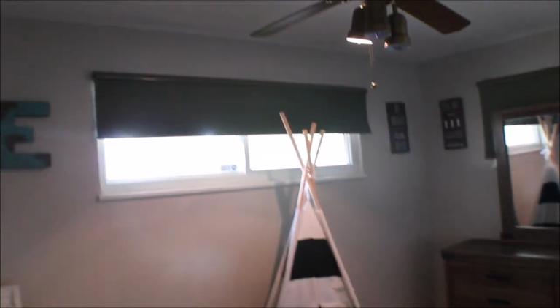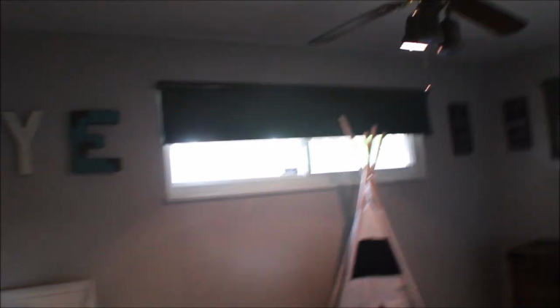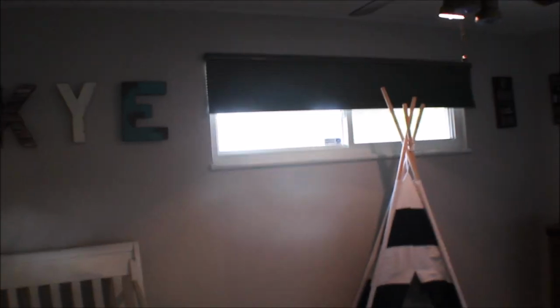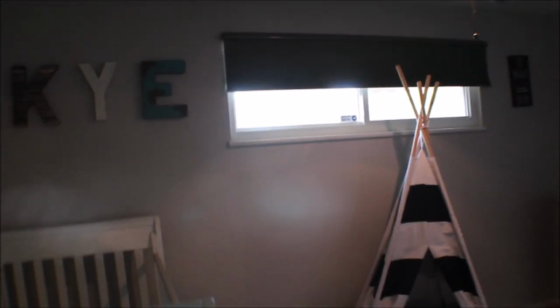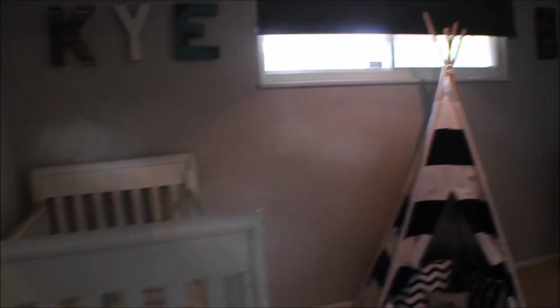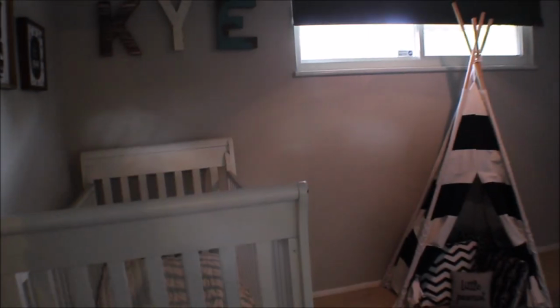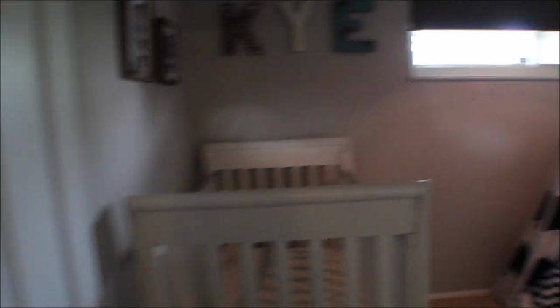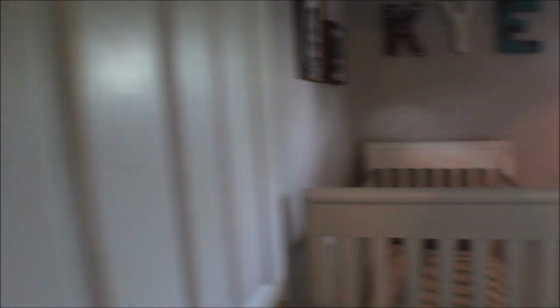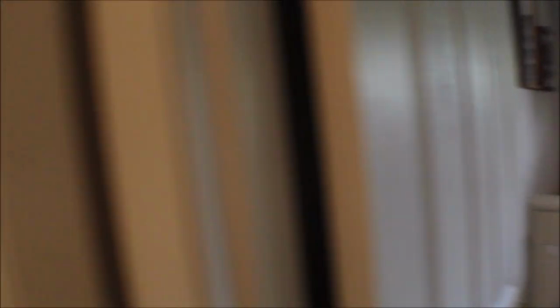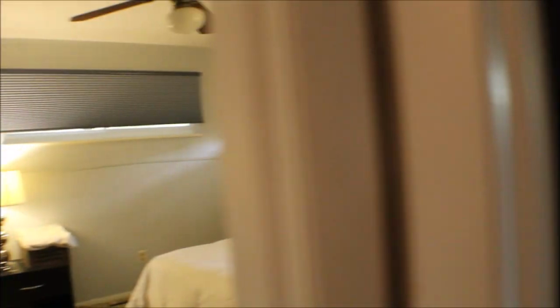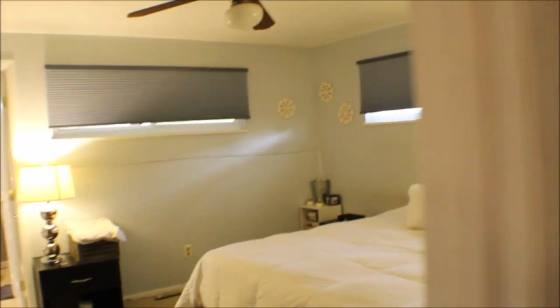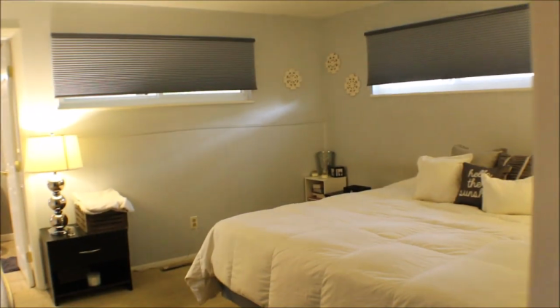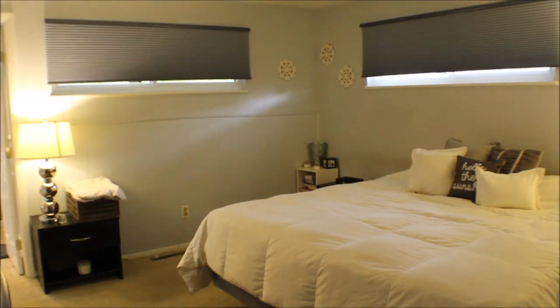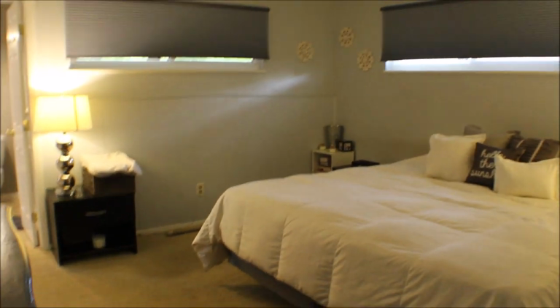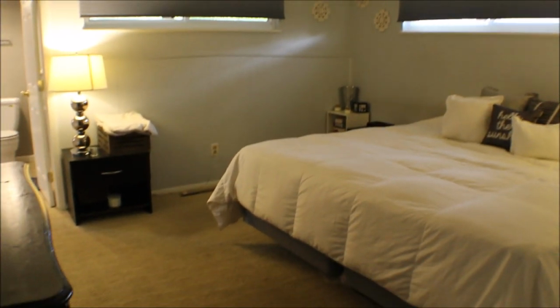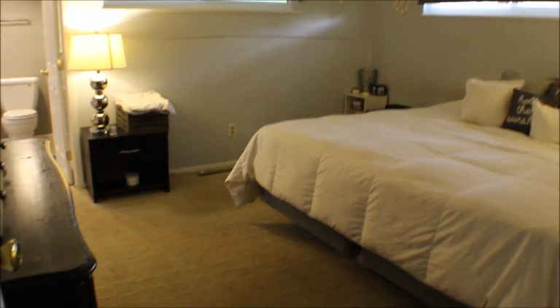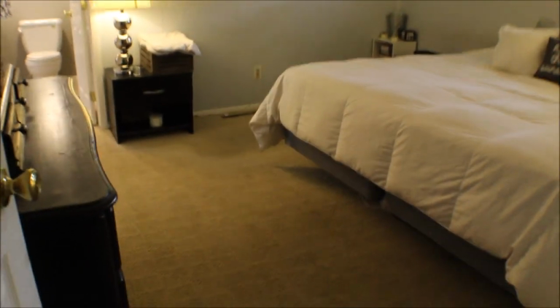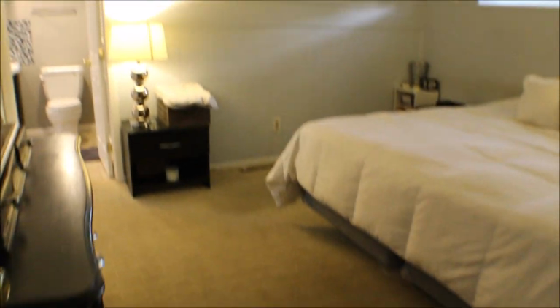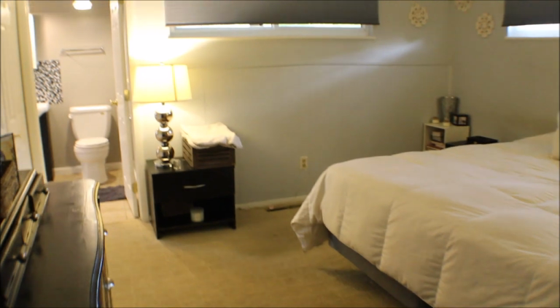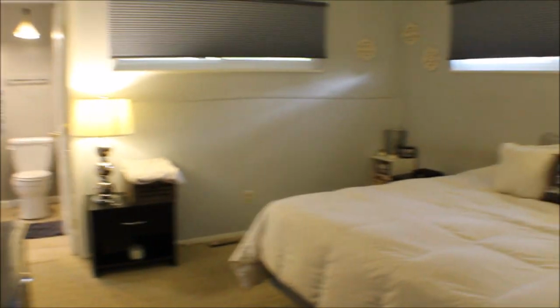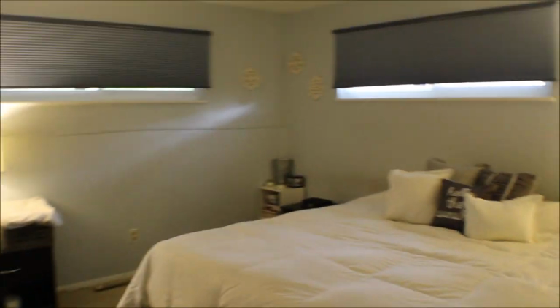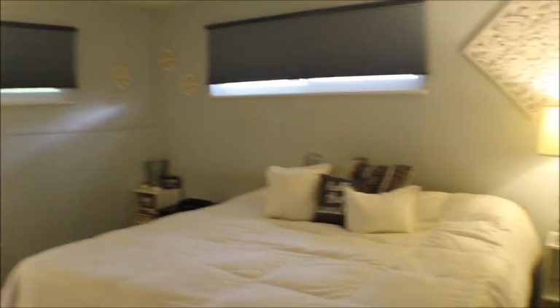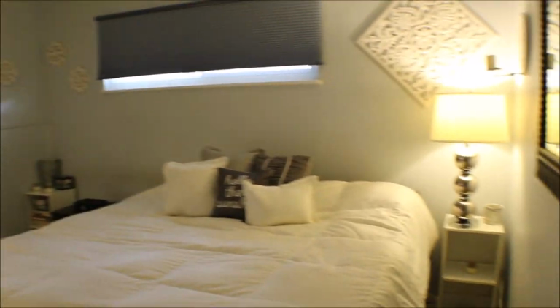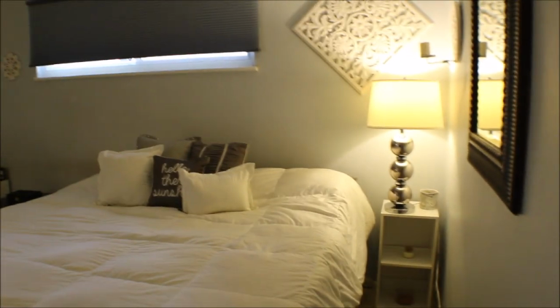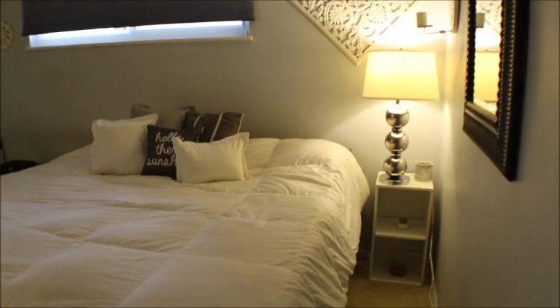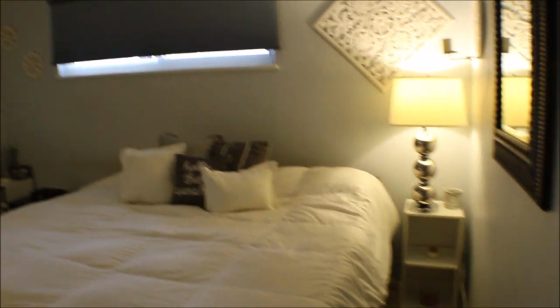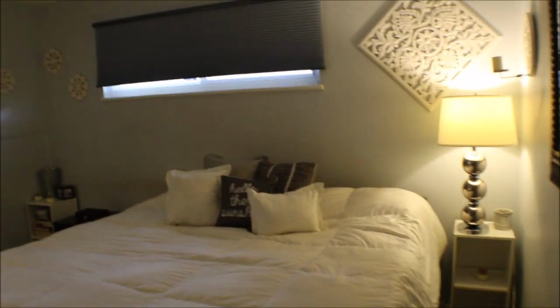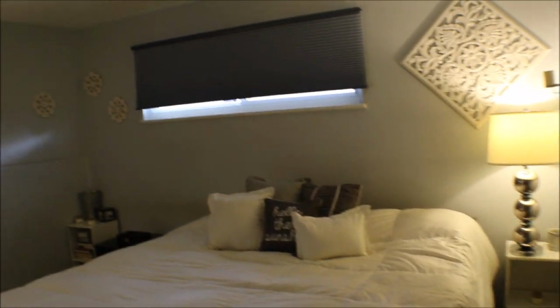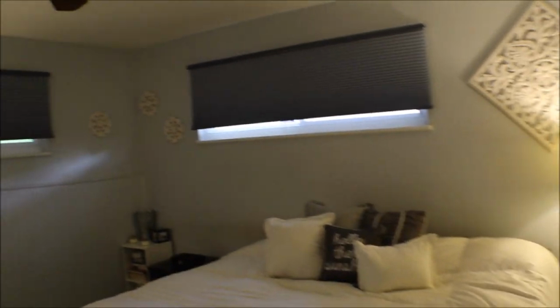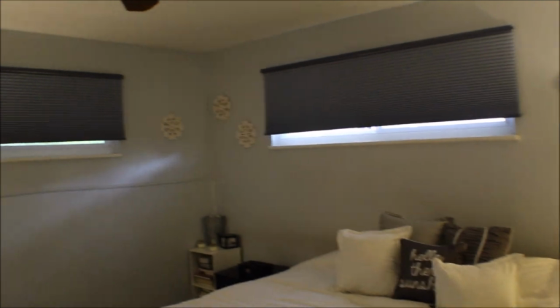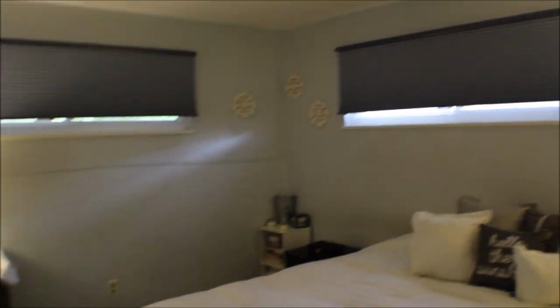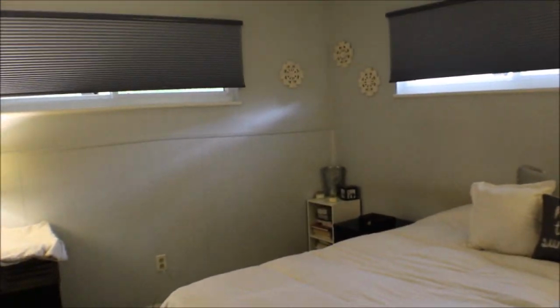Newer windows. Master bedroom with closet space.